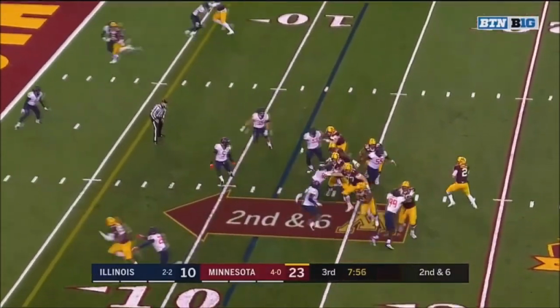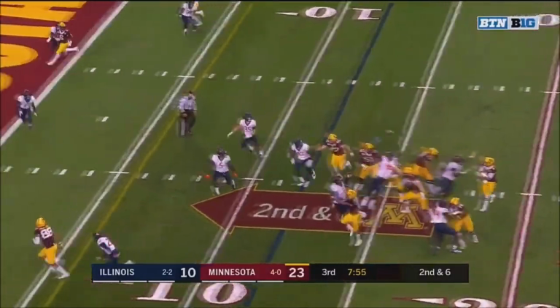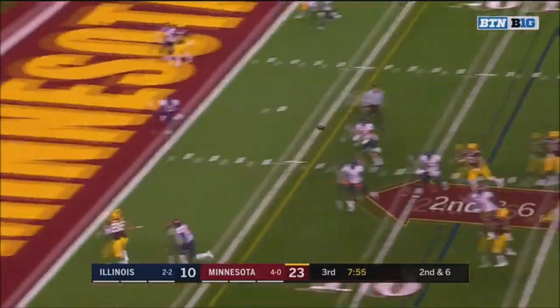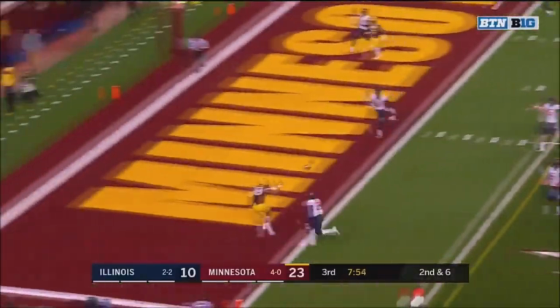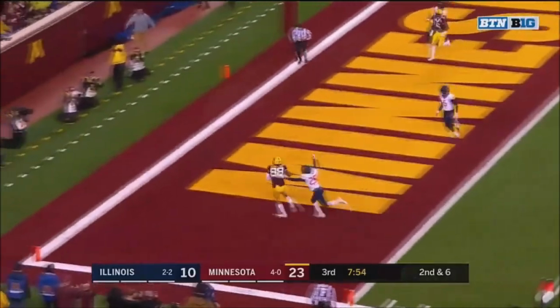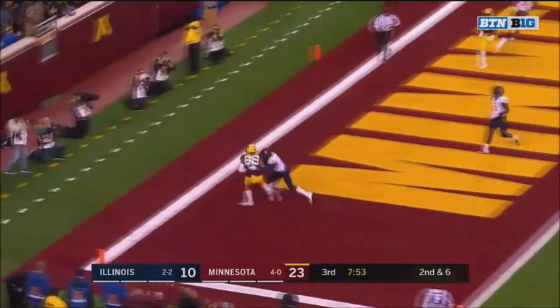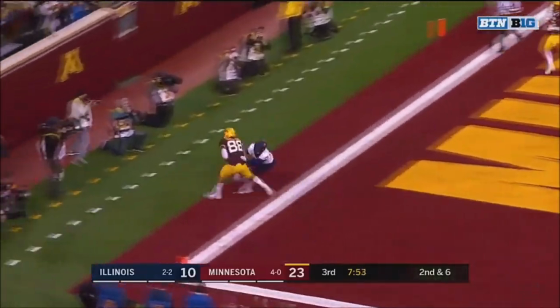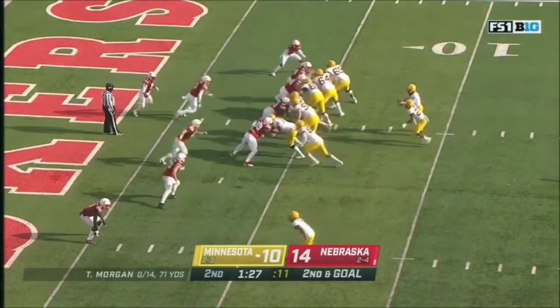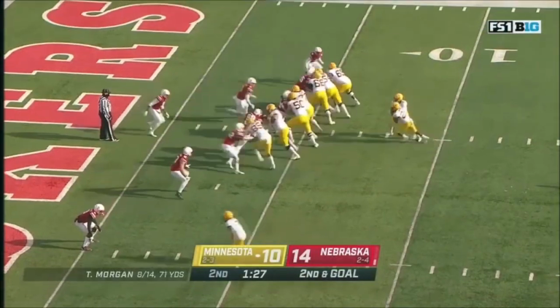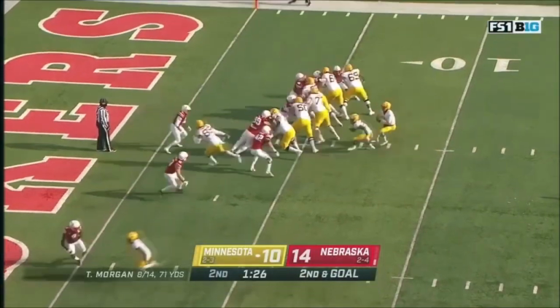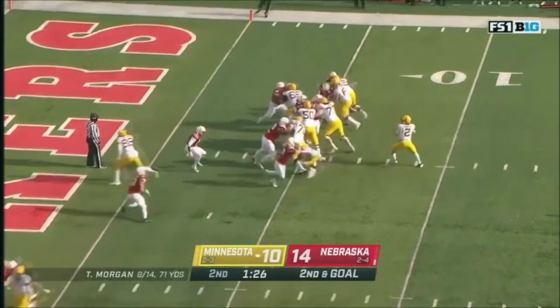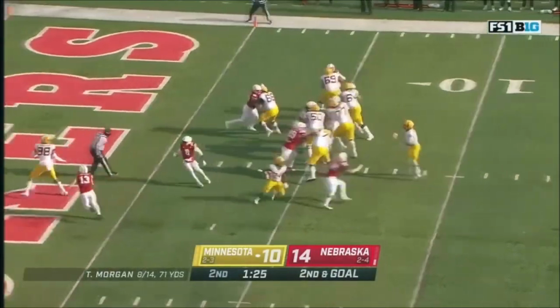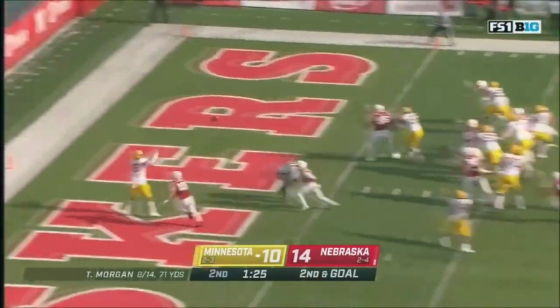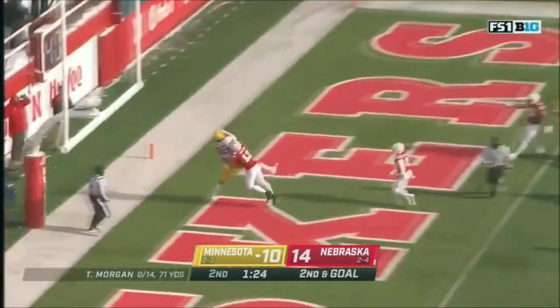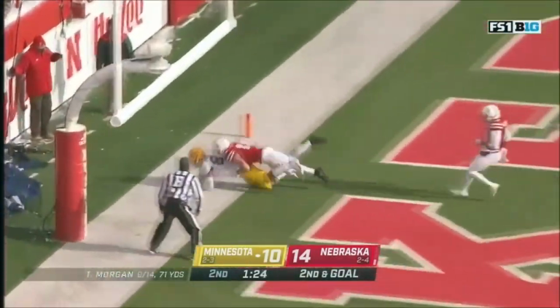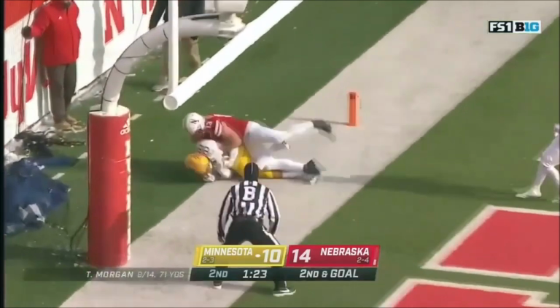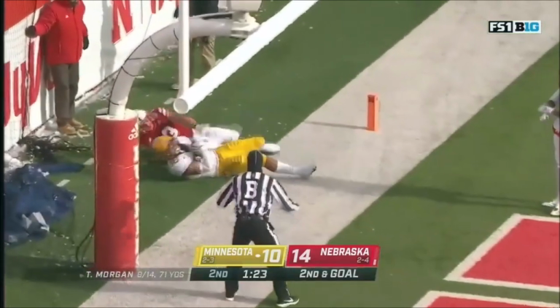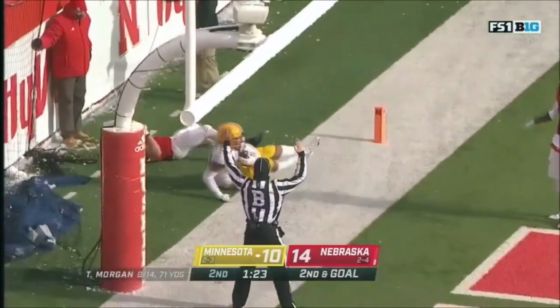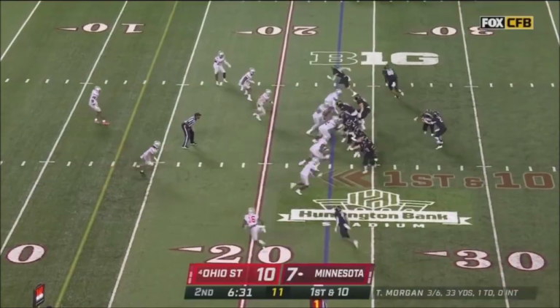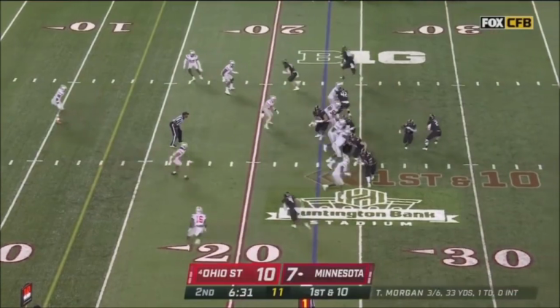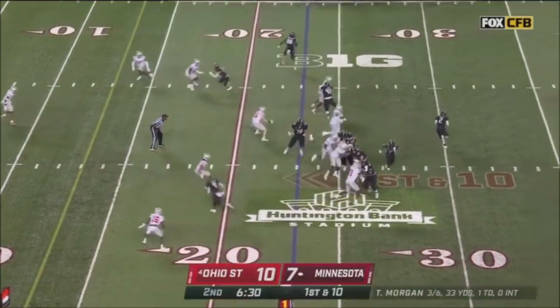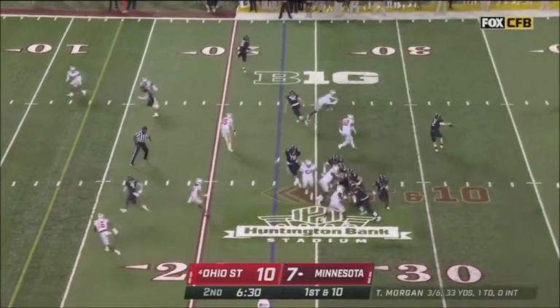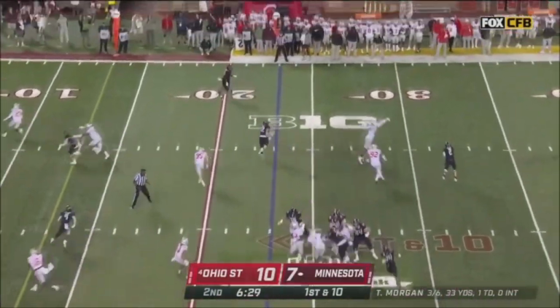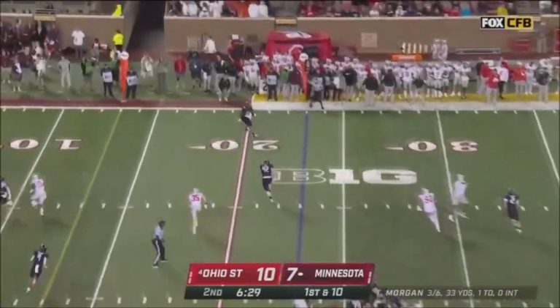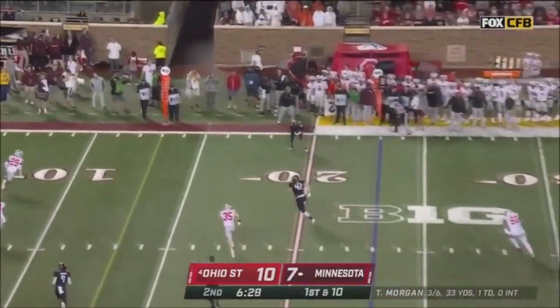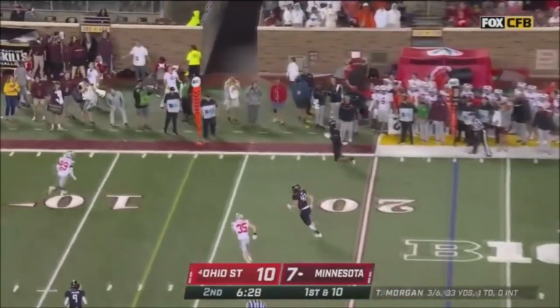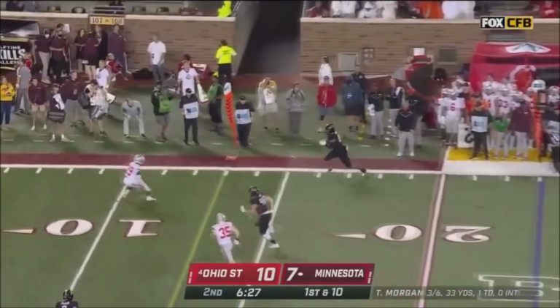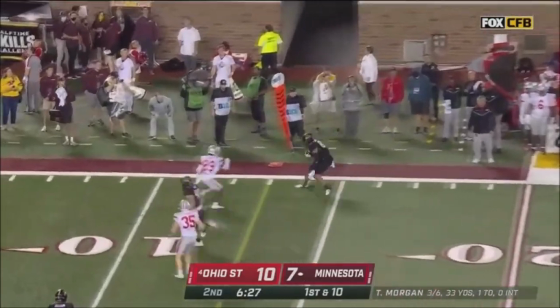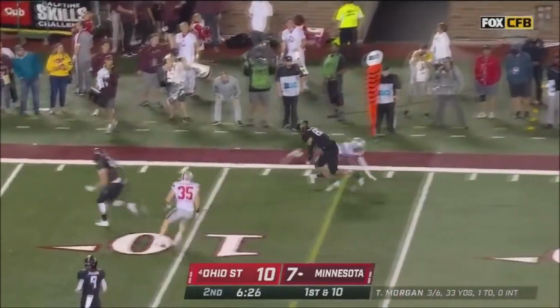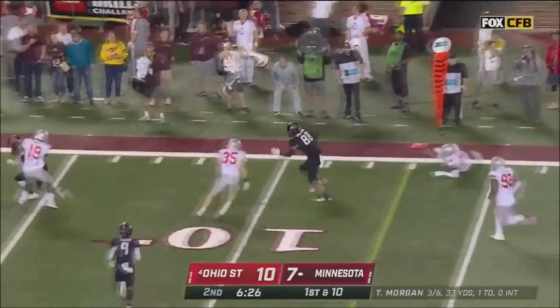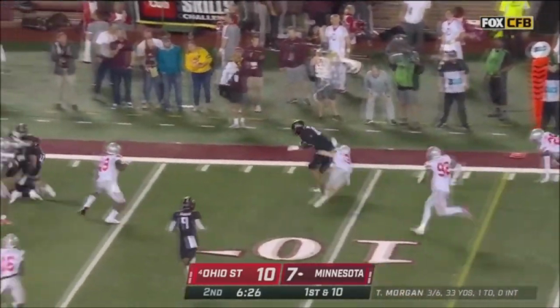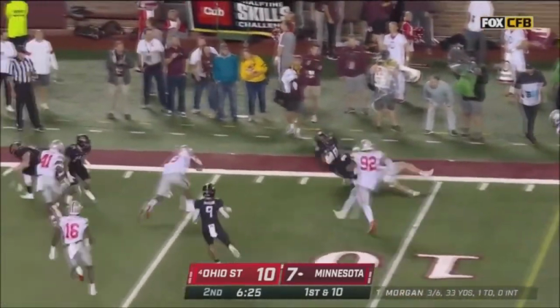Morgan off play action for the end zone. They left 11 seconds on the play clock. Back to the end zone, the tight end. Morgan pulls it out, fires to the far side — he's got his receiver, Spanford.